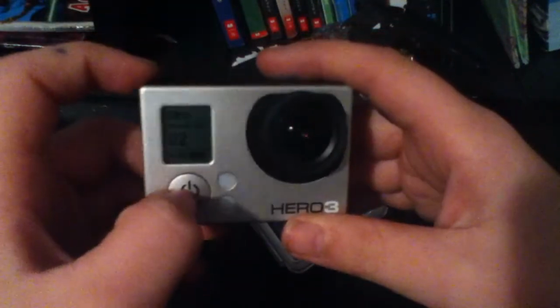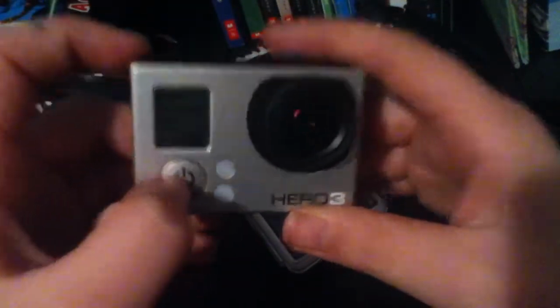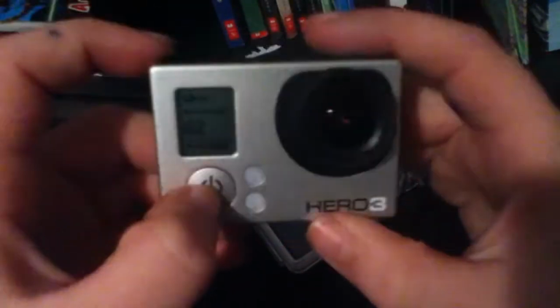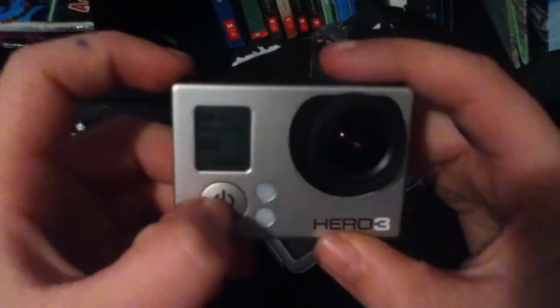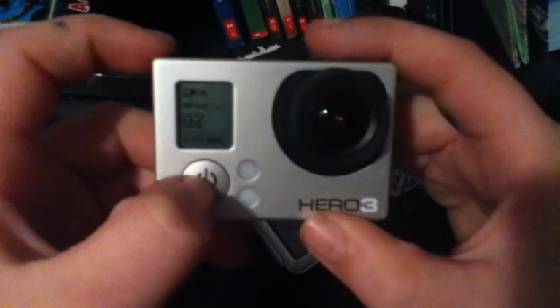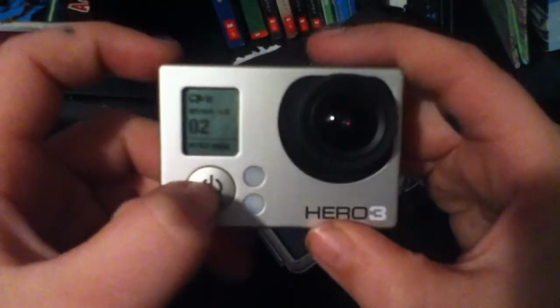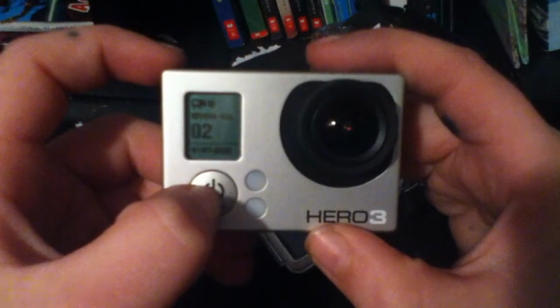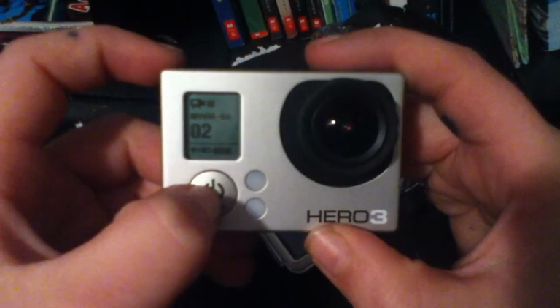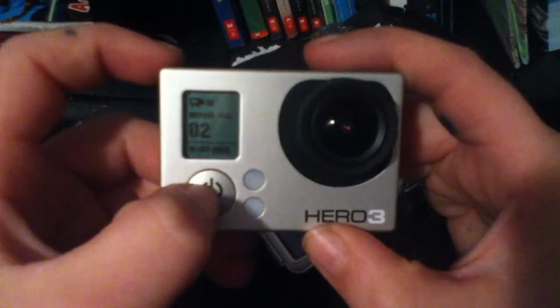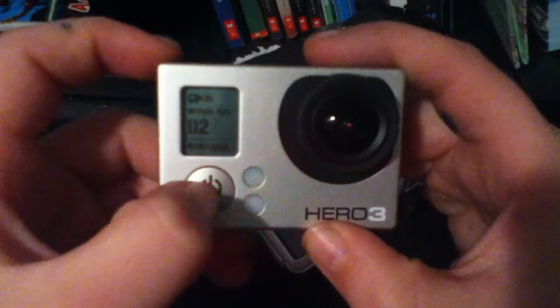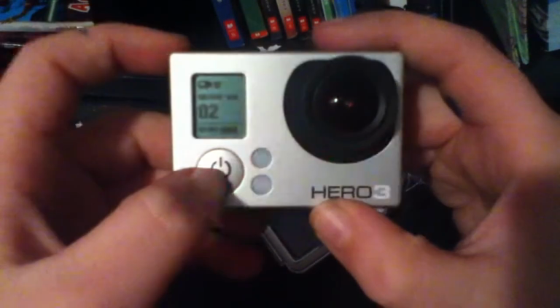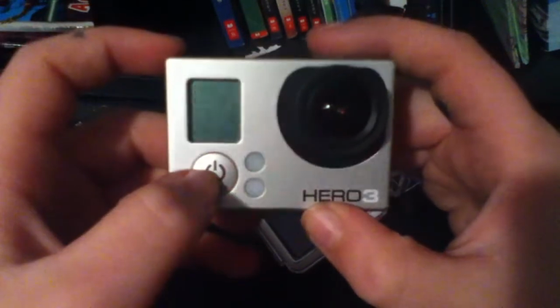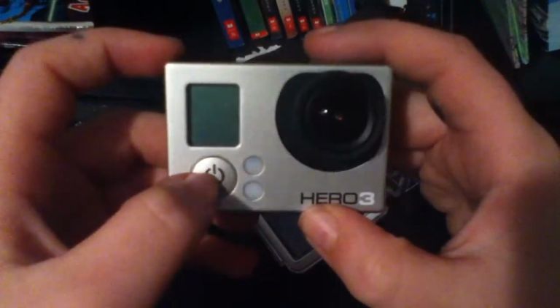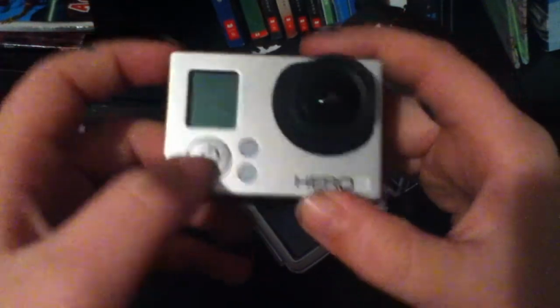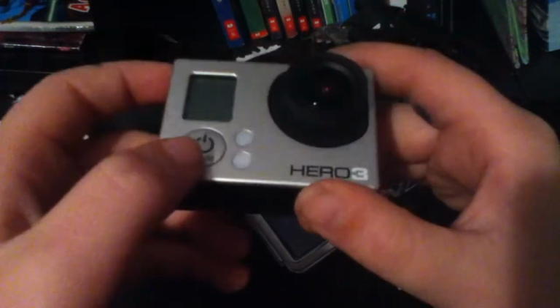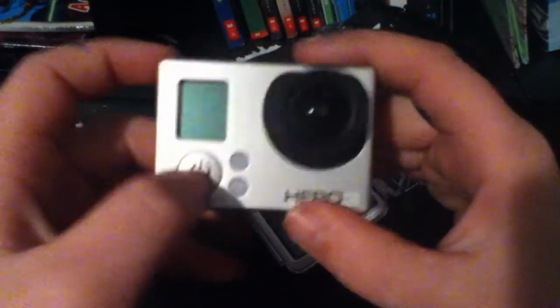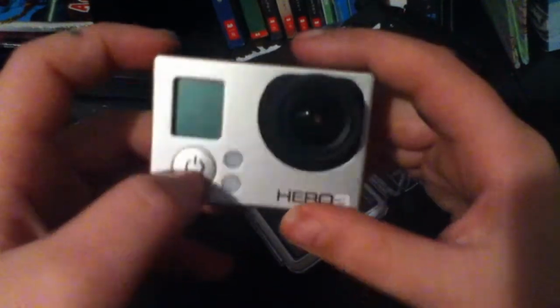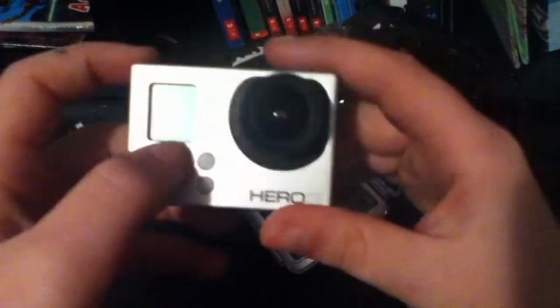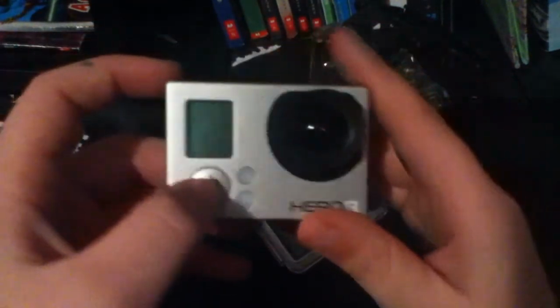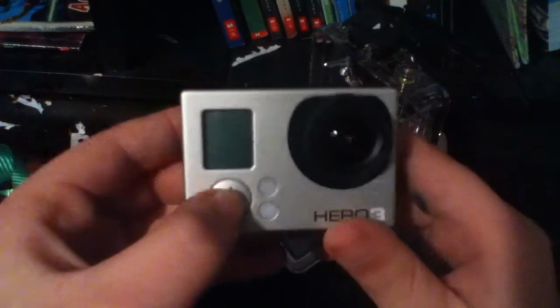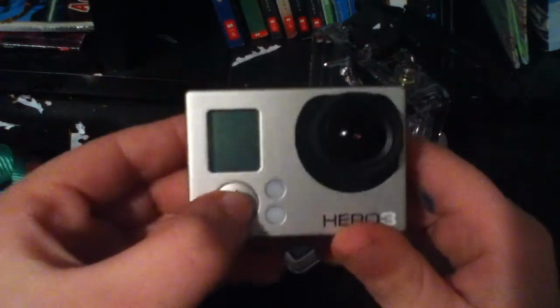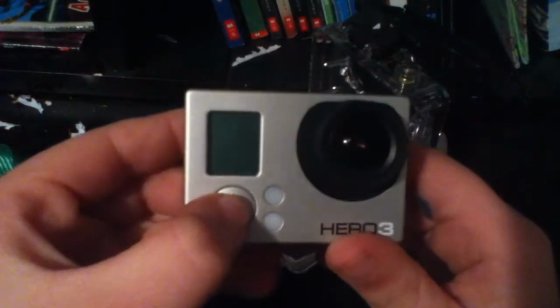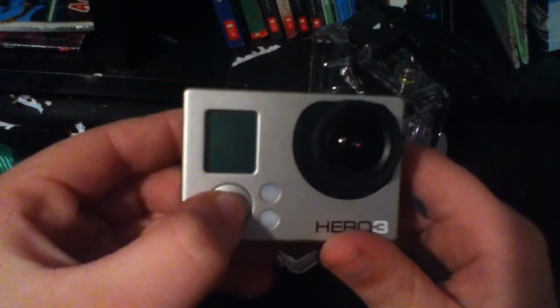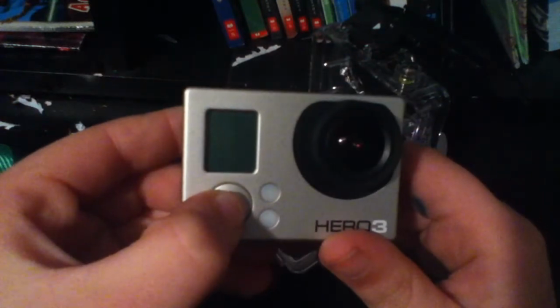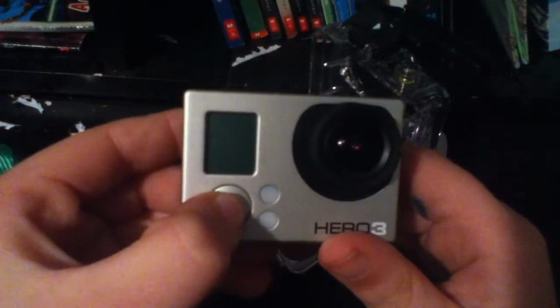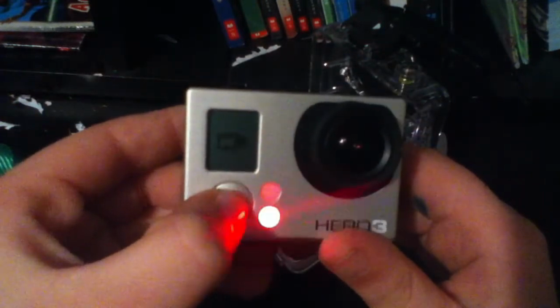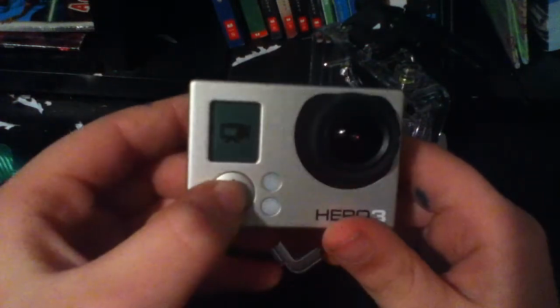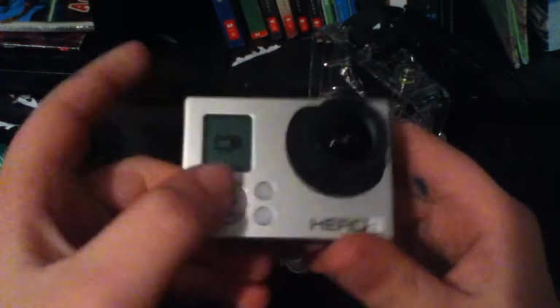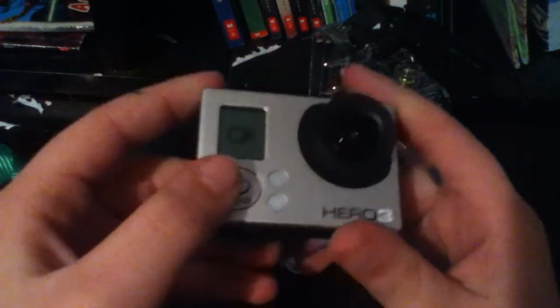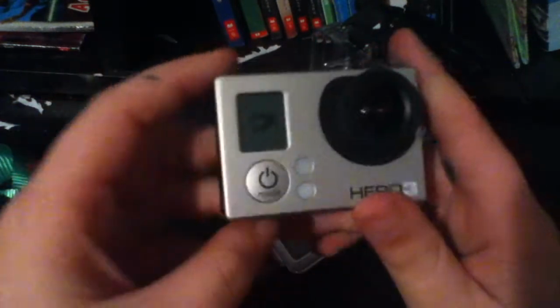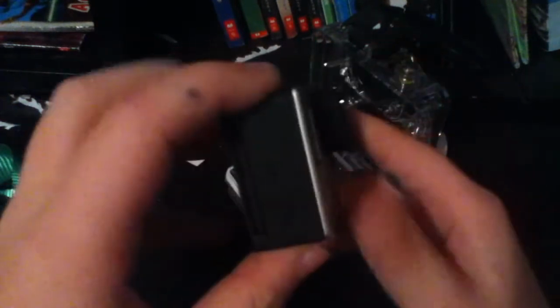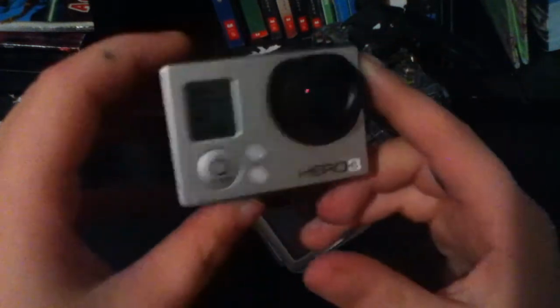So if you just want to turn this off, you just go like that, hold it, and it turns off. It just gives that little beep. And then you can turn it on and it's that little beep. It's kind of annoying though.